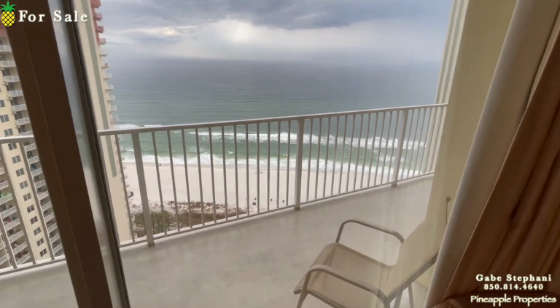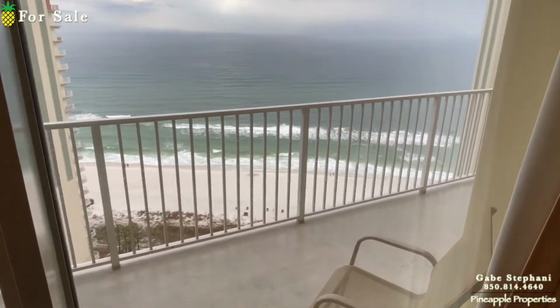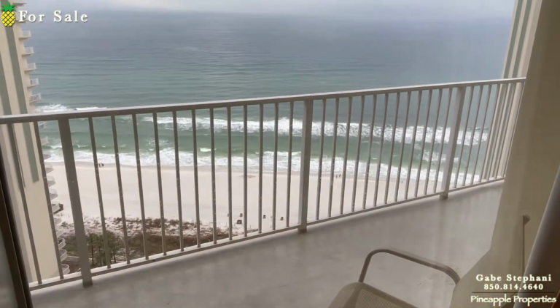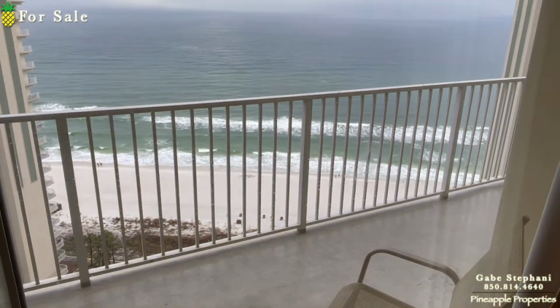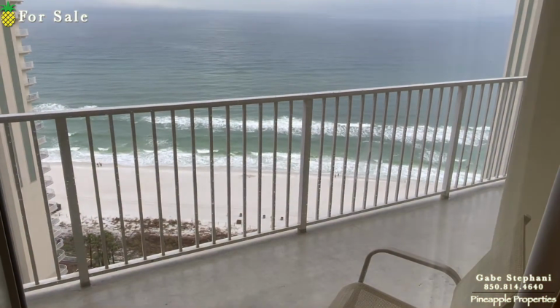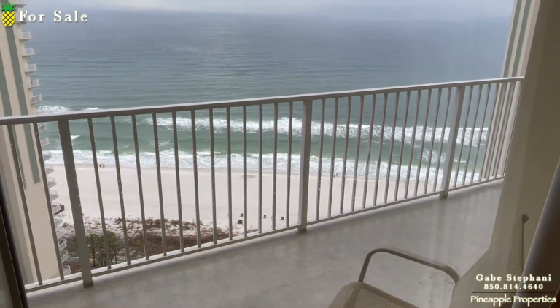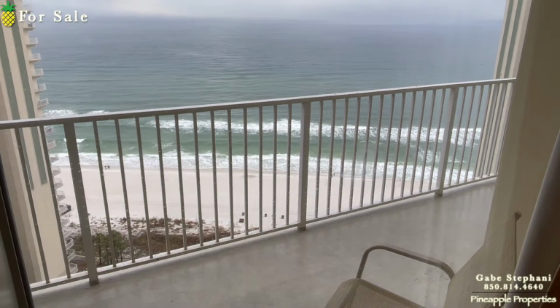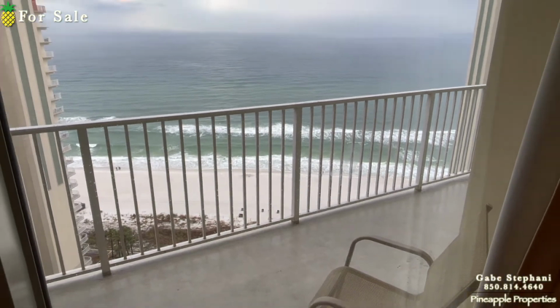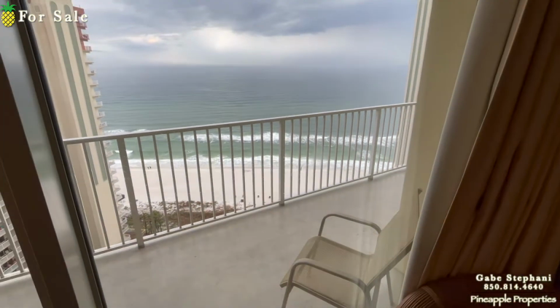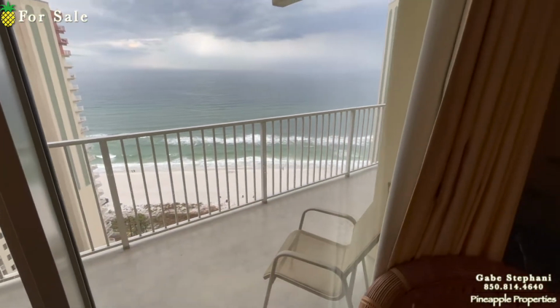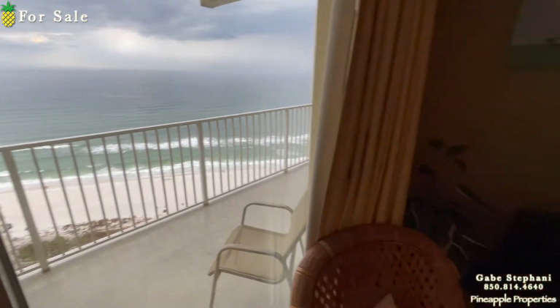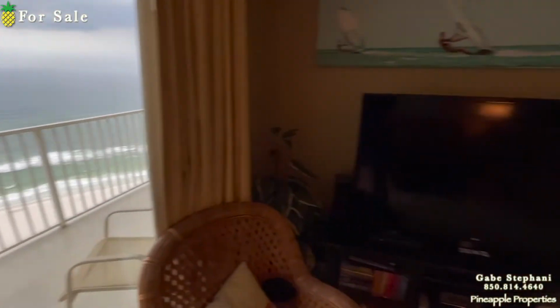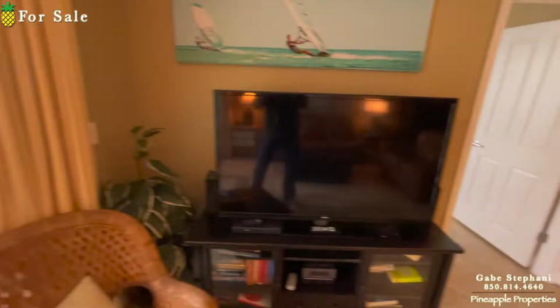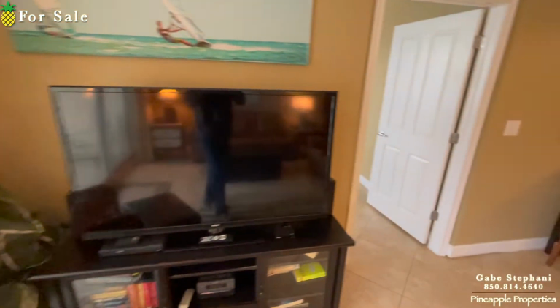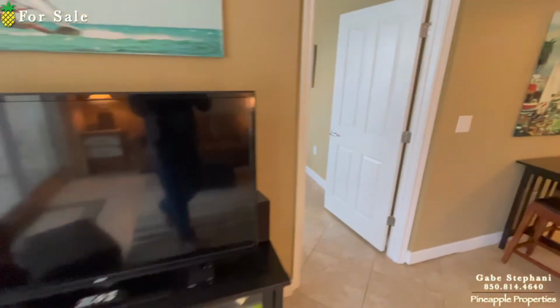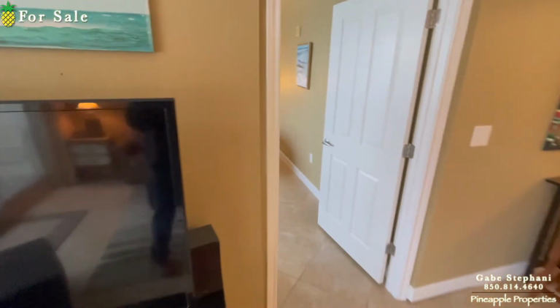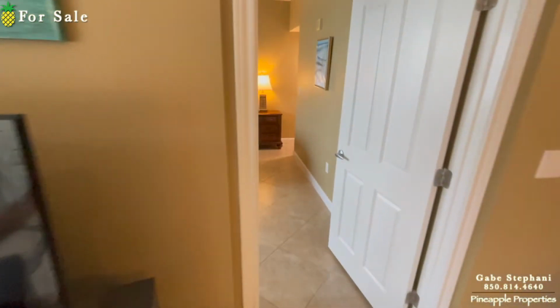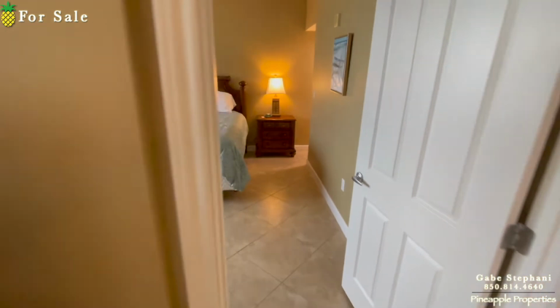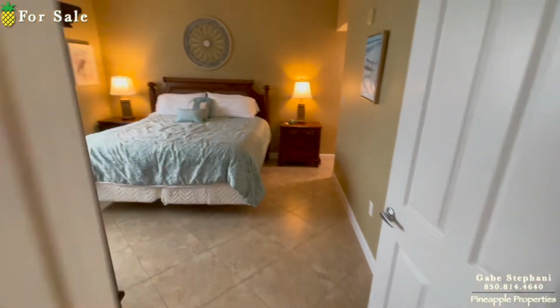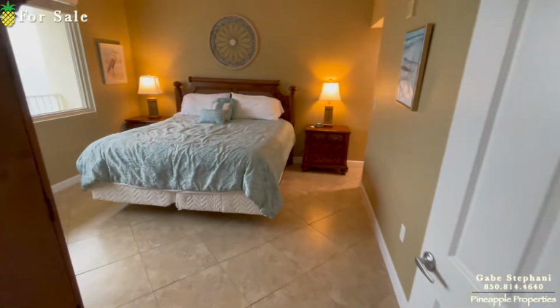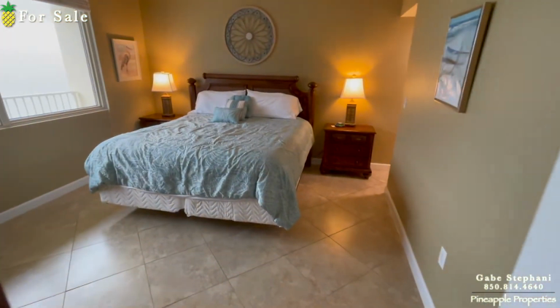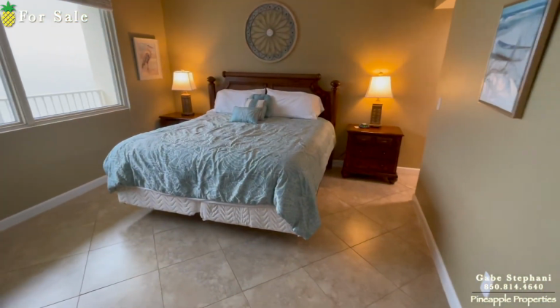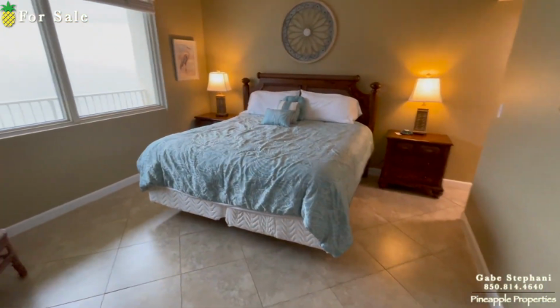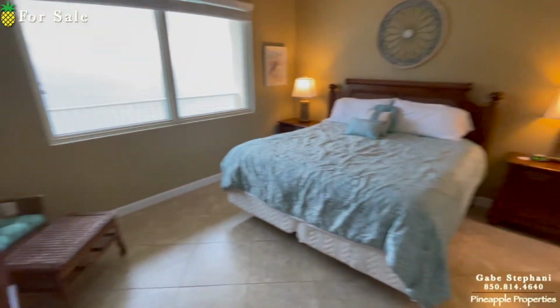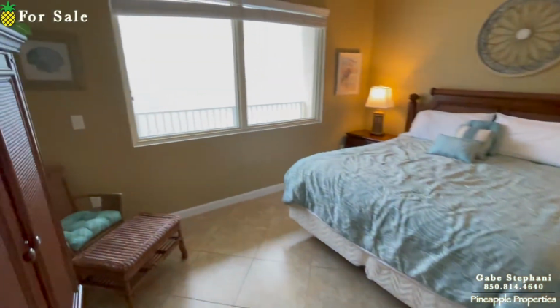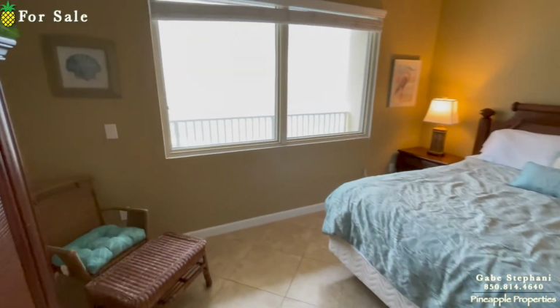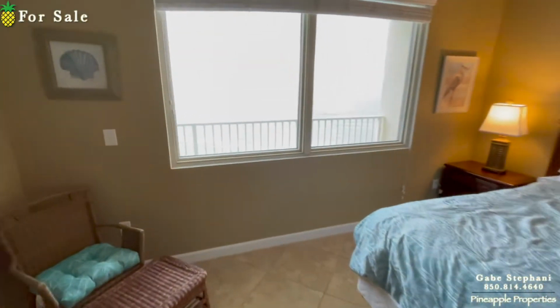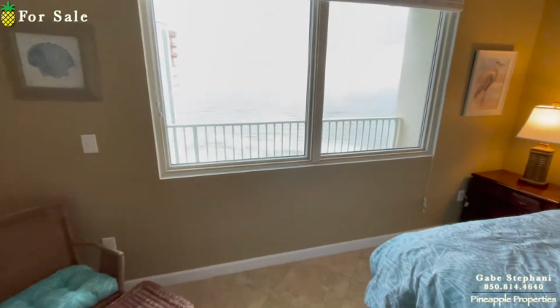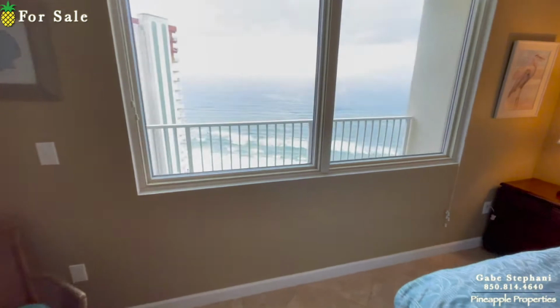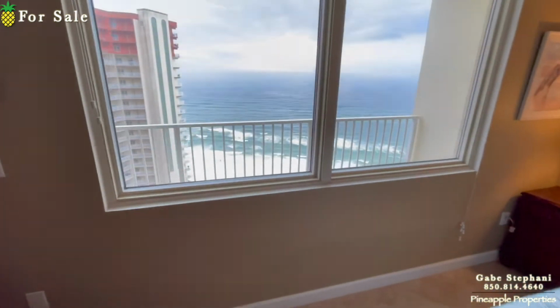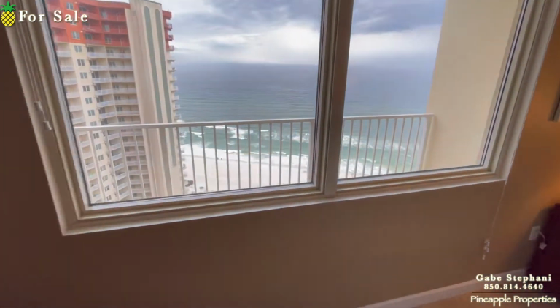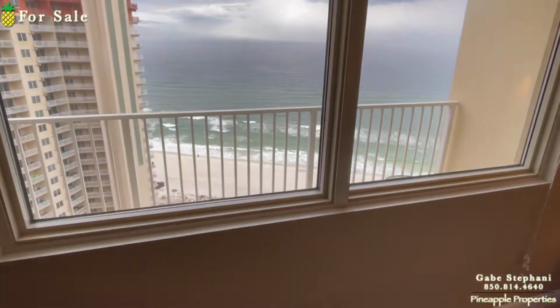Standing here in the living room, here's my view looking out towards the beach and the waves. Master bedroom is also gulf-front, so here's my view from the master.